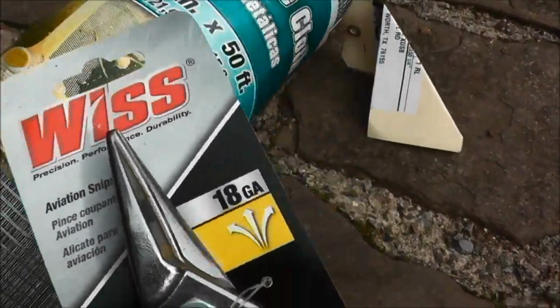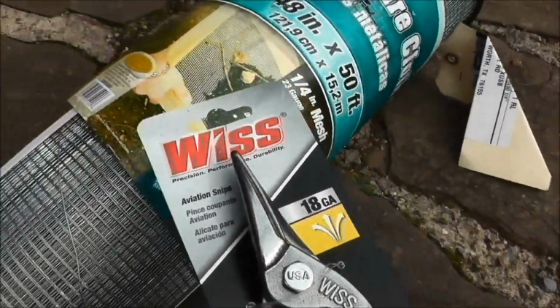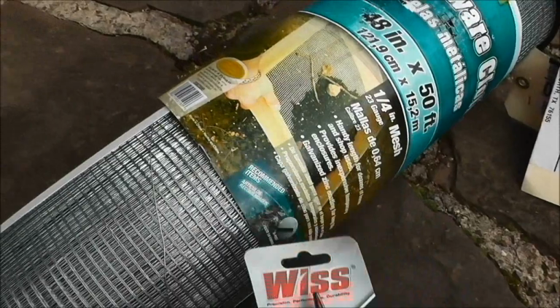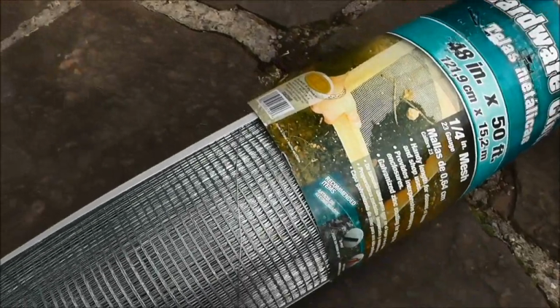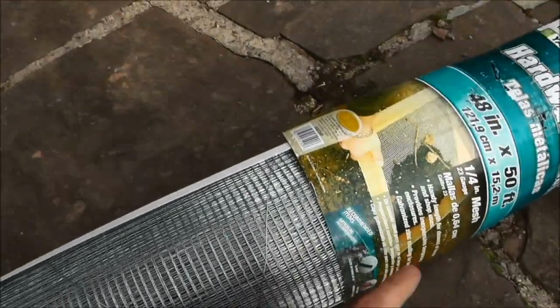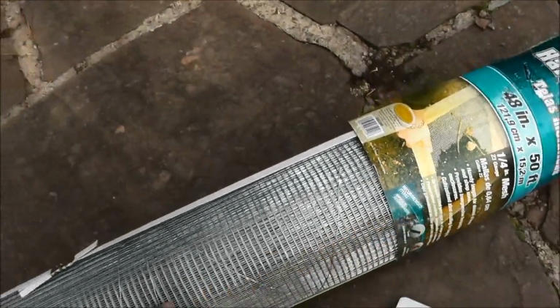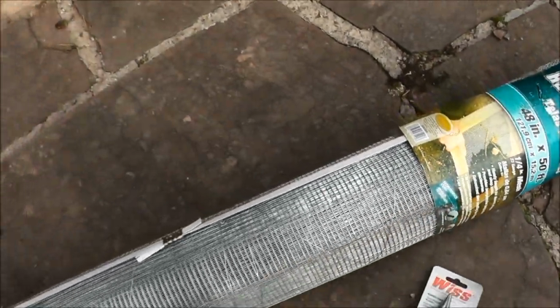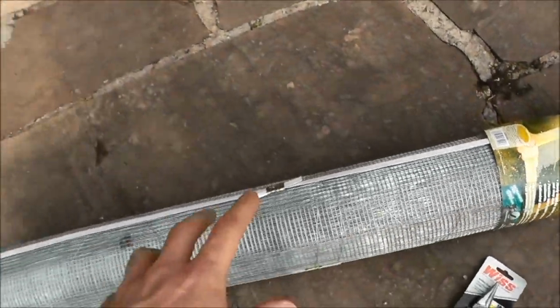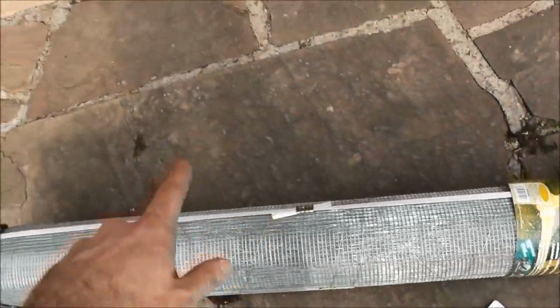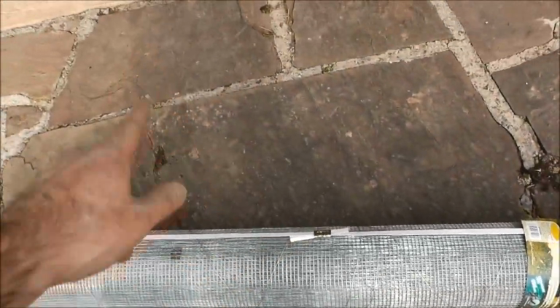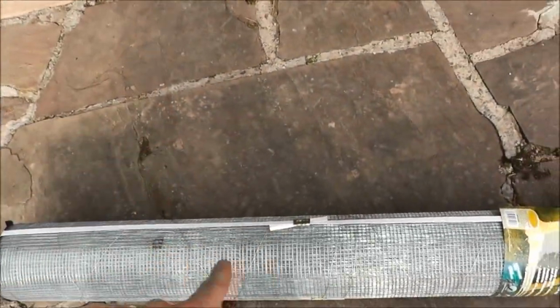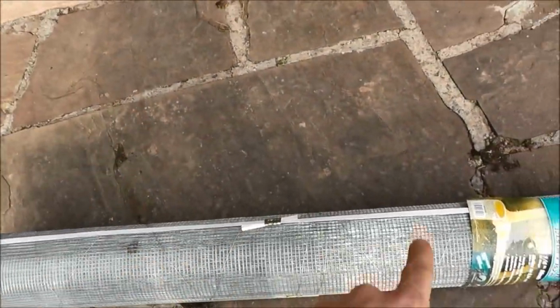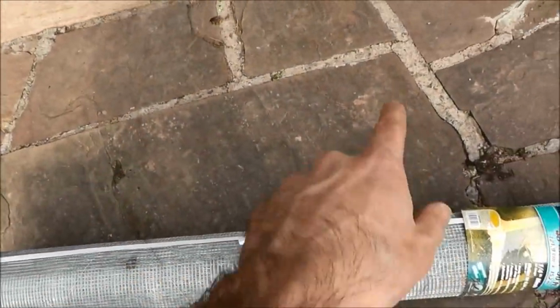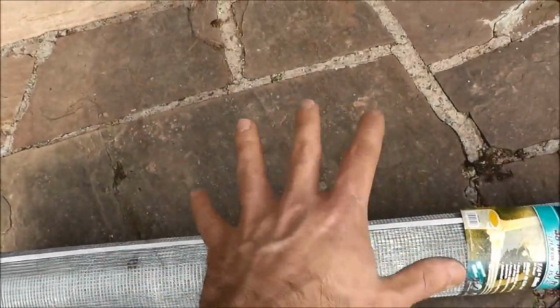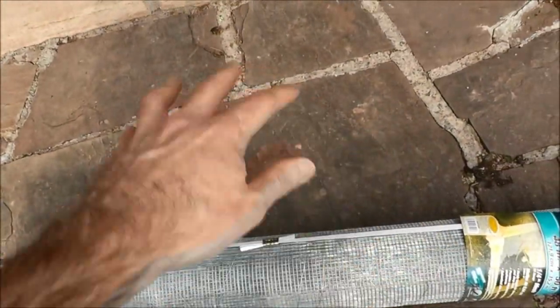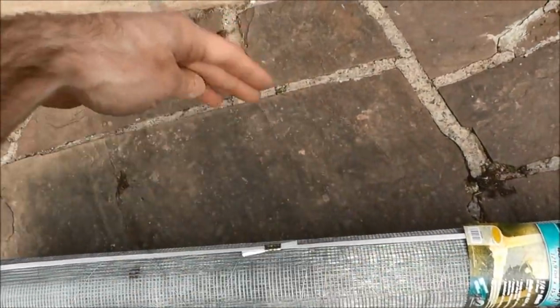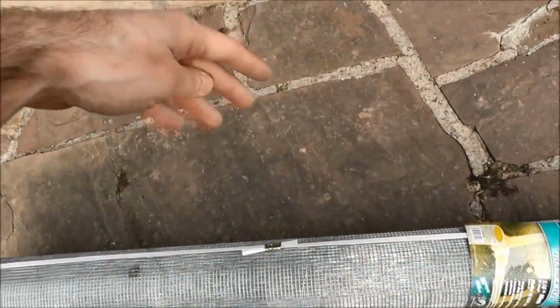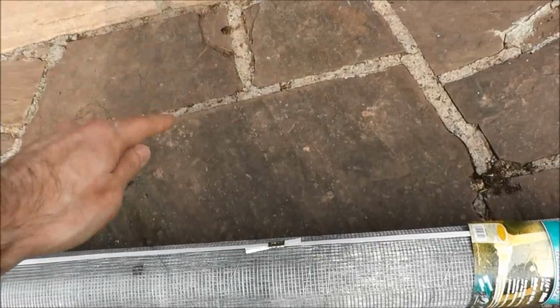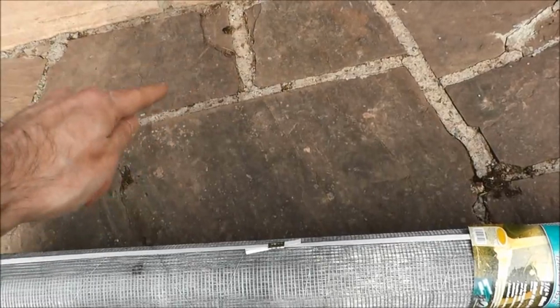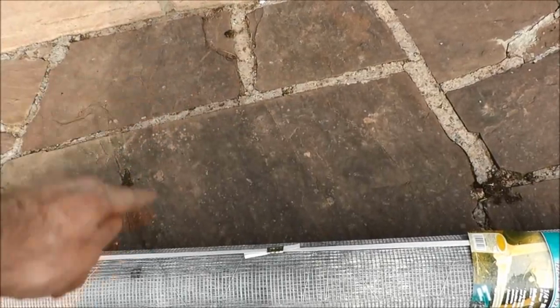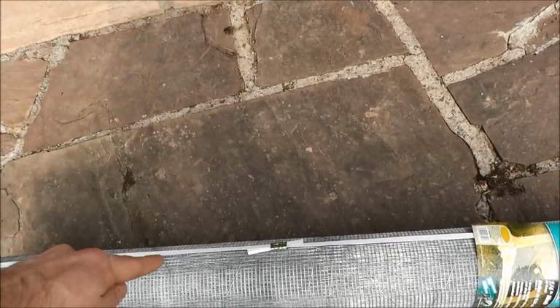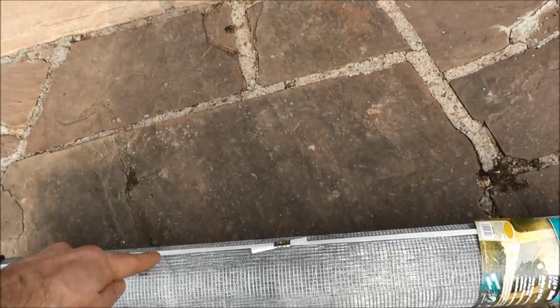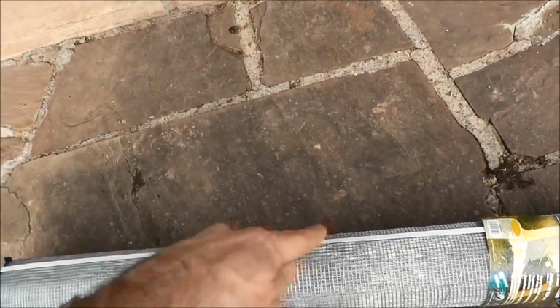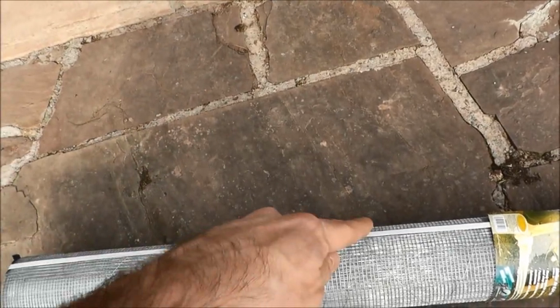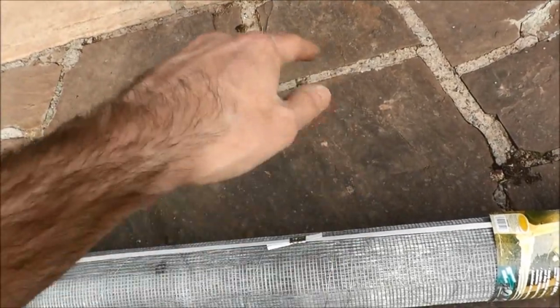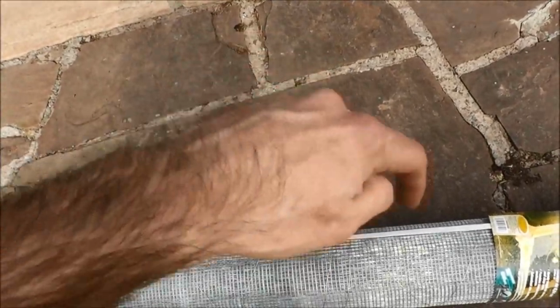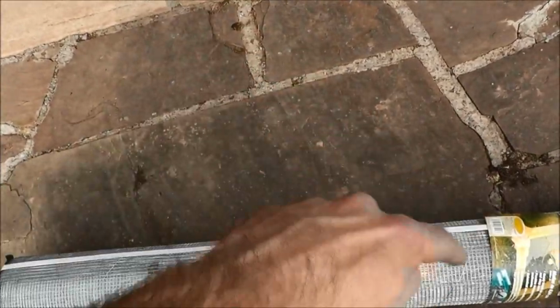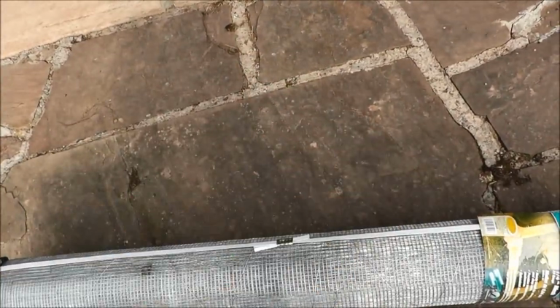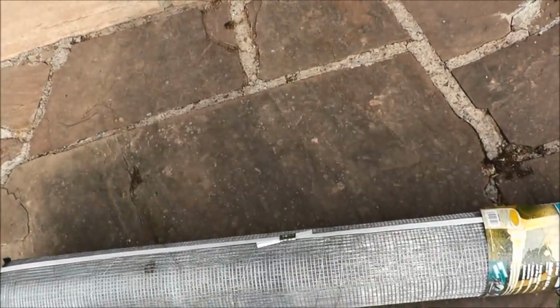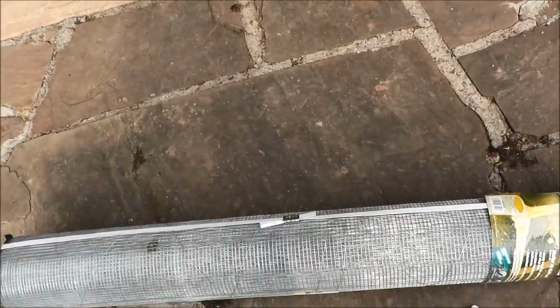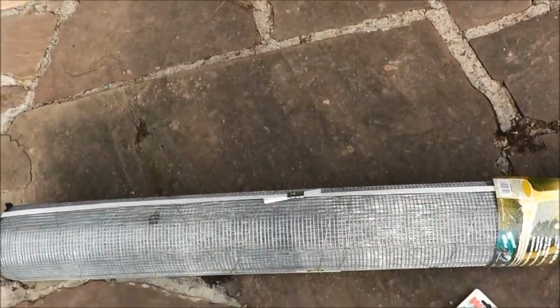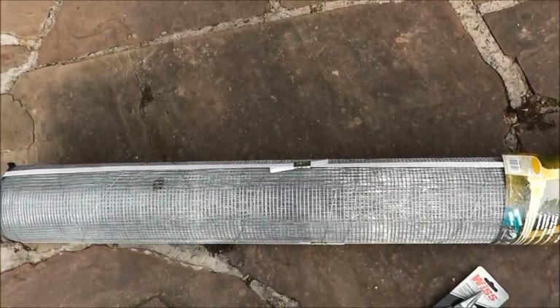So I'm going to measure the chicken coop floor and try to cut this and put it on all three directions. Like if the door is here, I'm going to put some across the side, the back, and the other side so nothing can burrow up under.